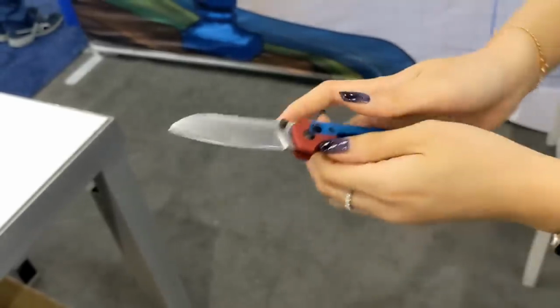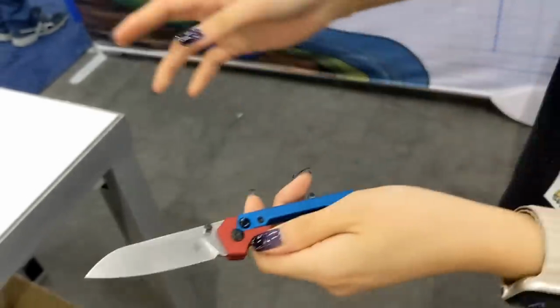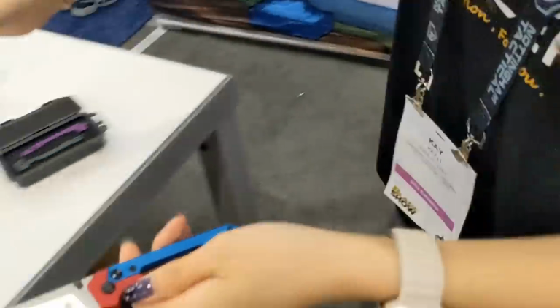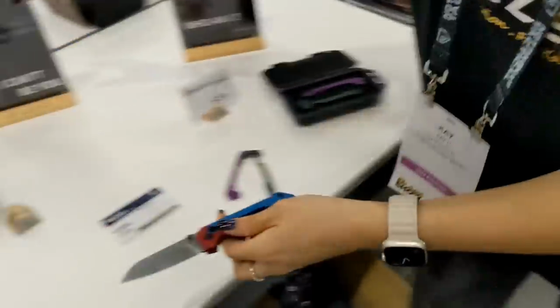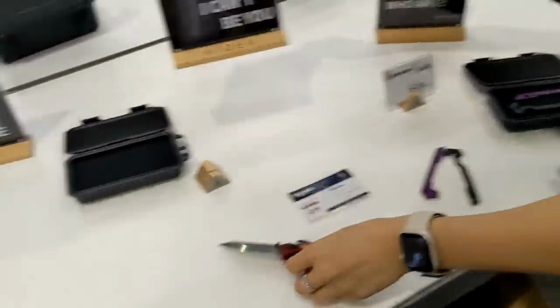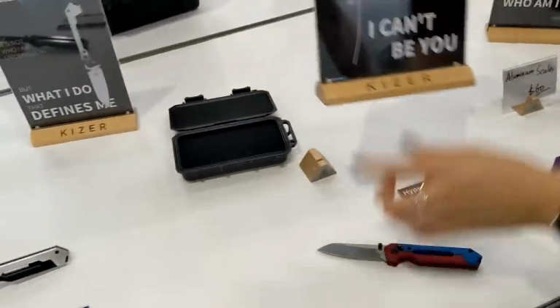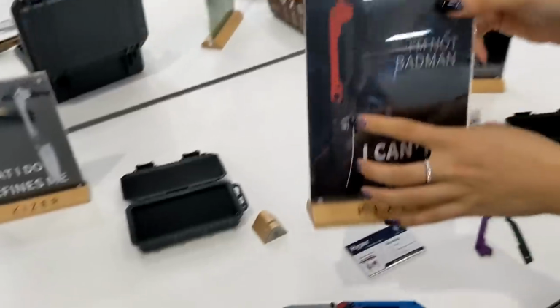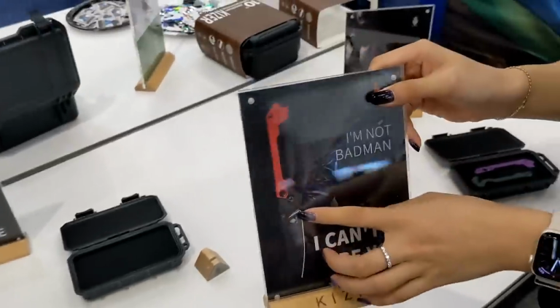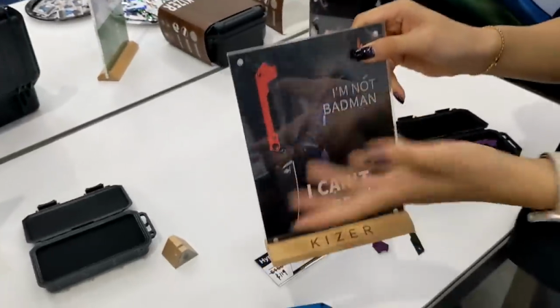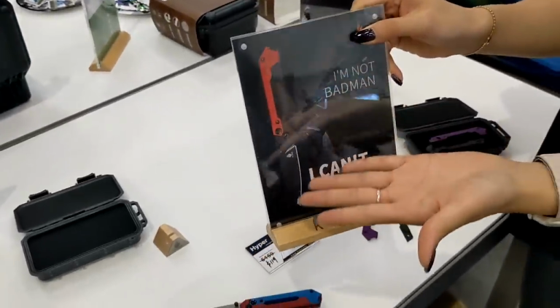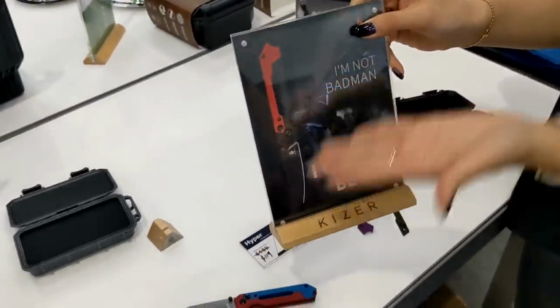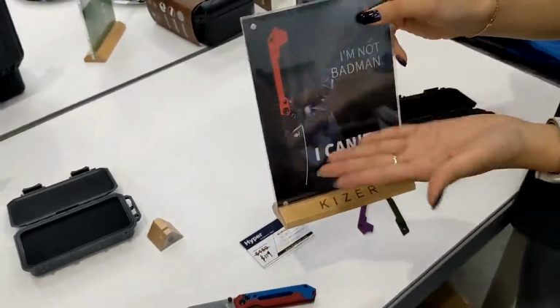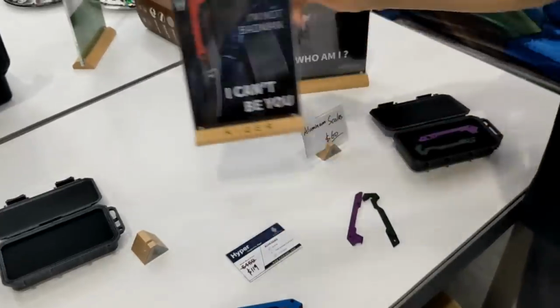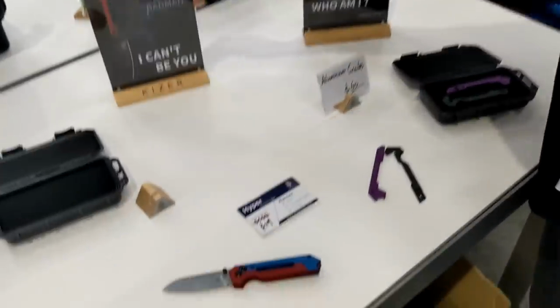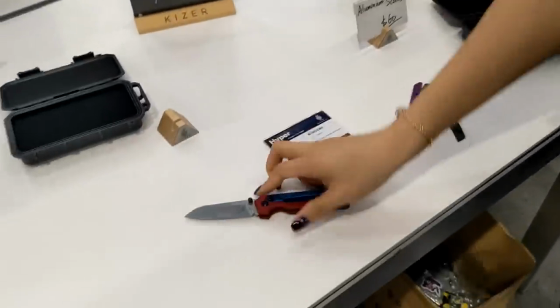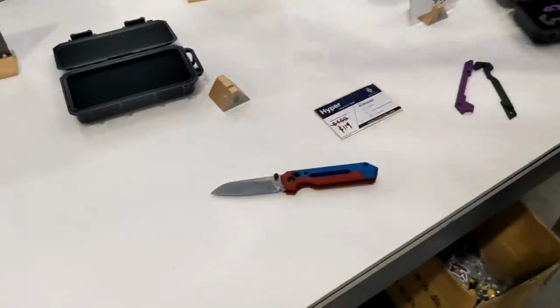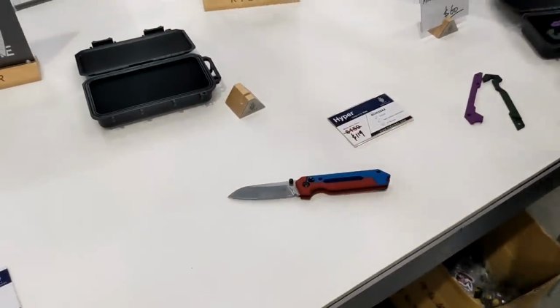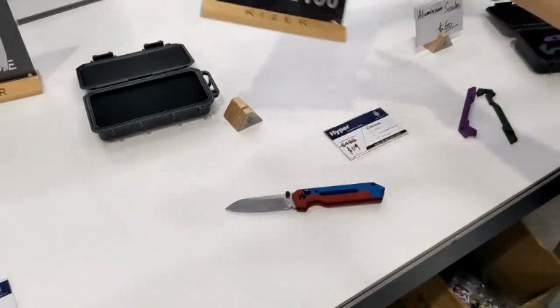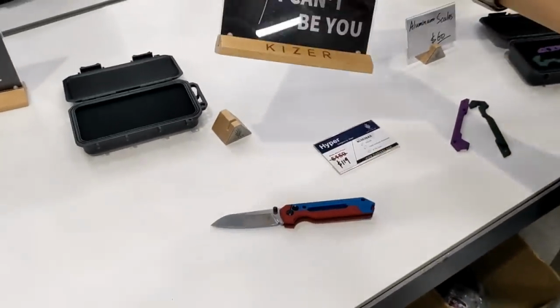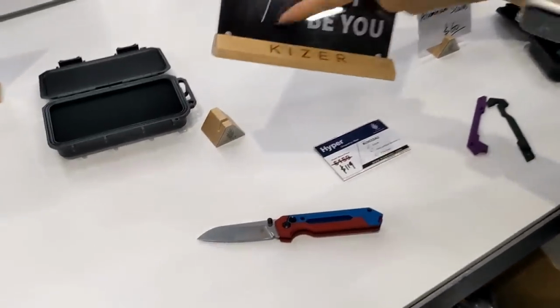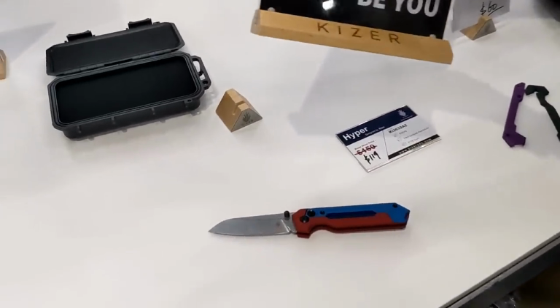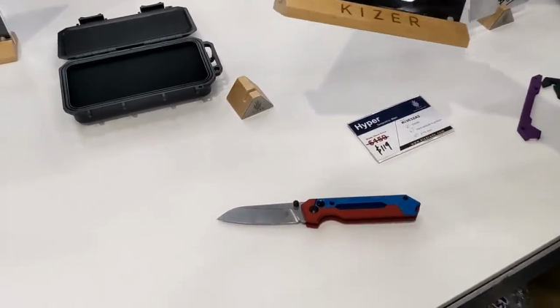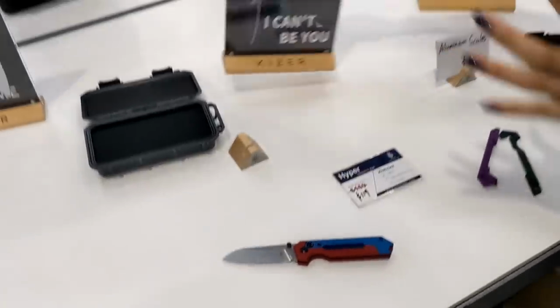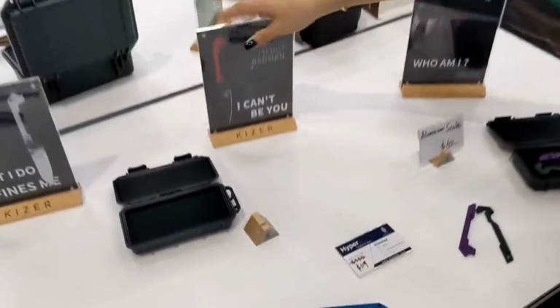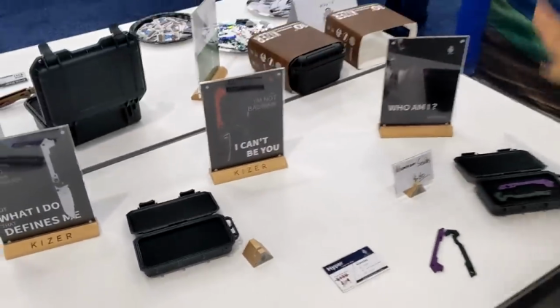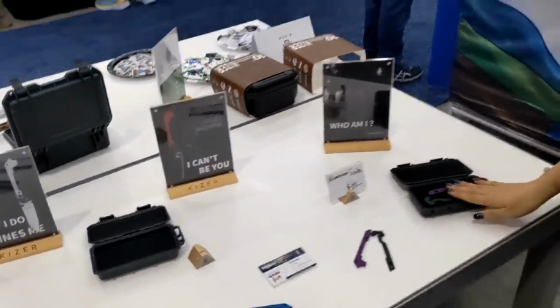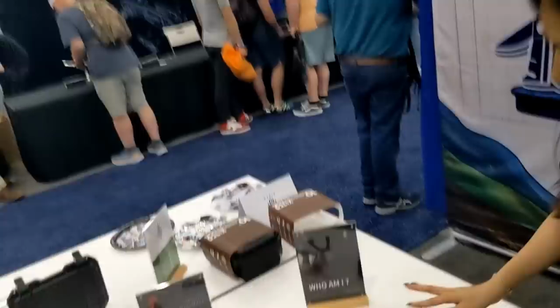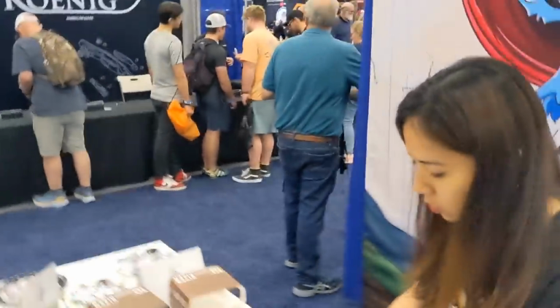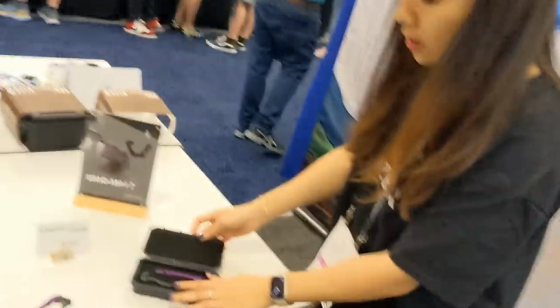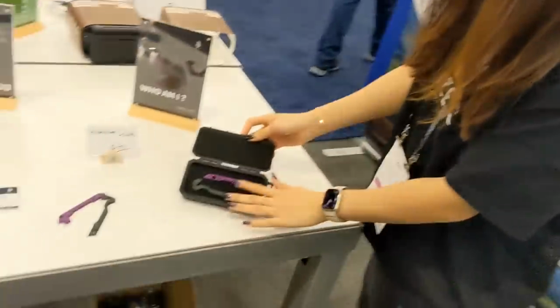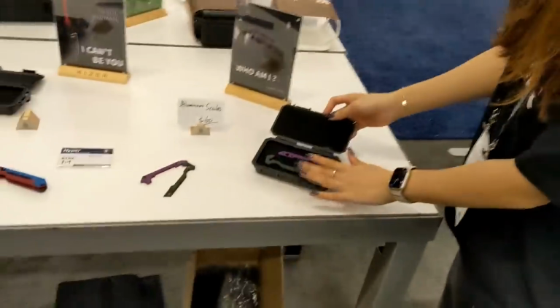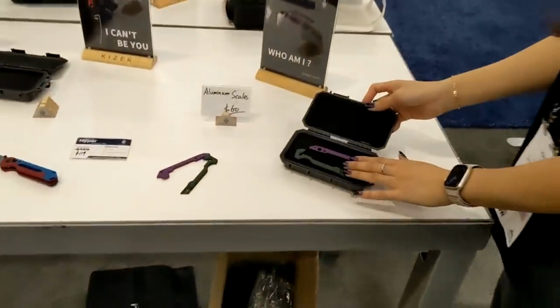The black and red version is out of stock — it's gone. For now, there's also an aluminum handle with S35VN steel, and you can swap the scales like this.